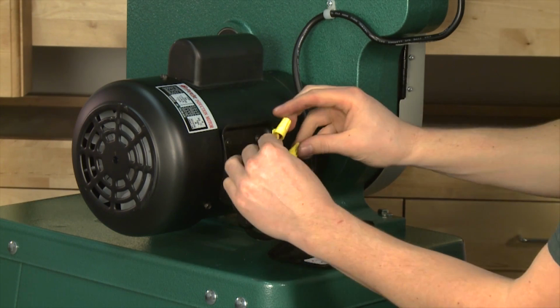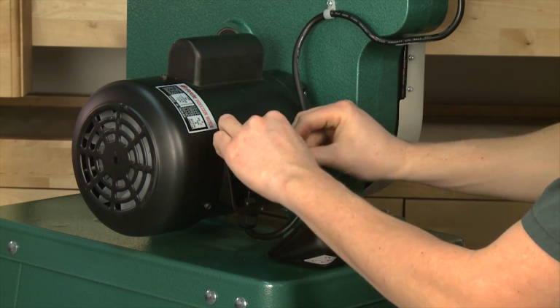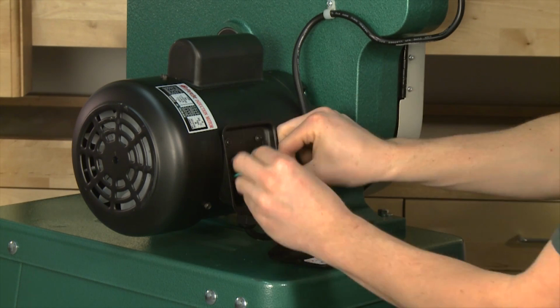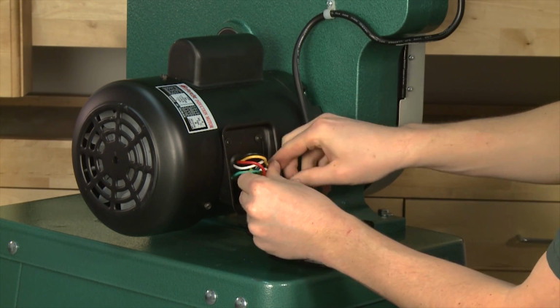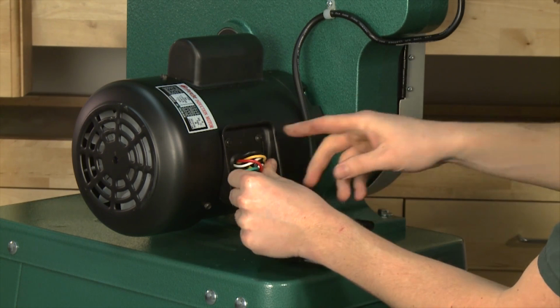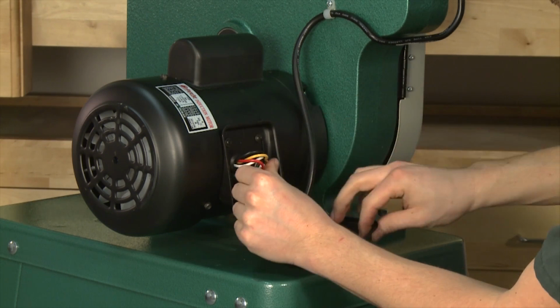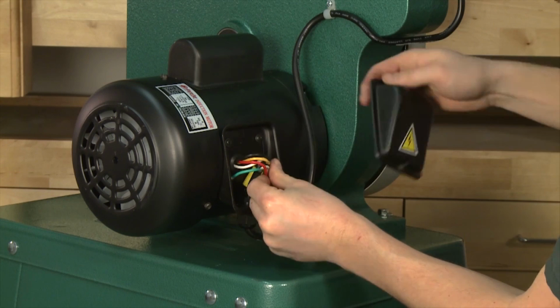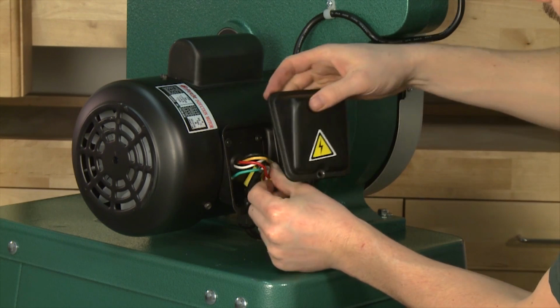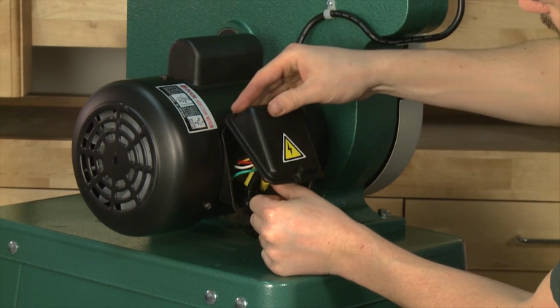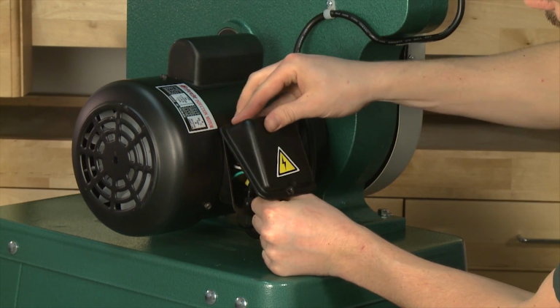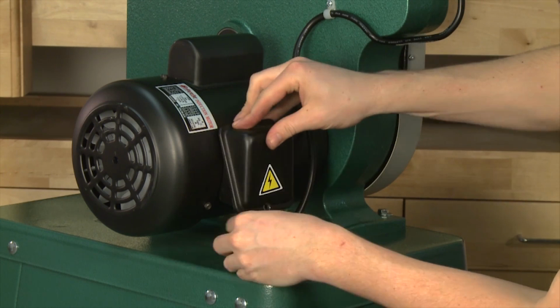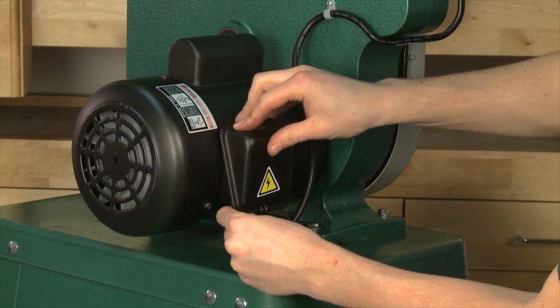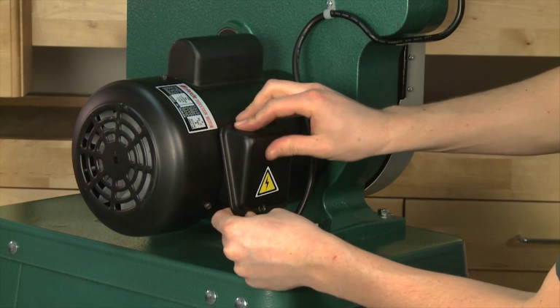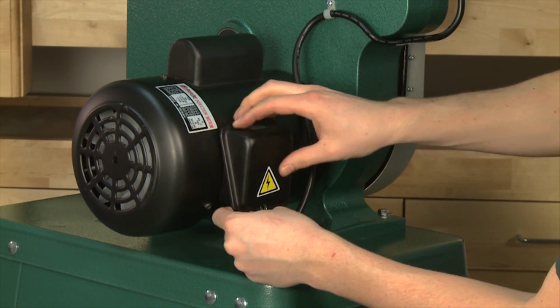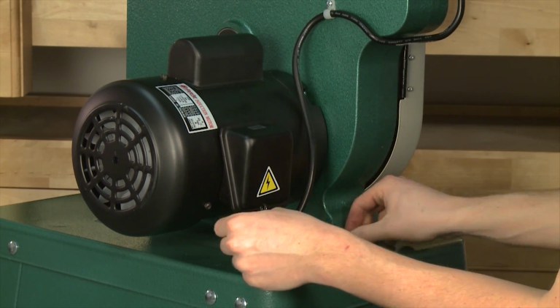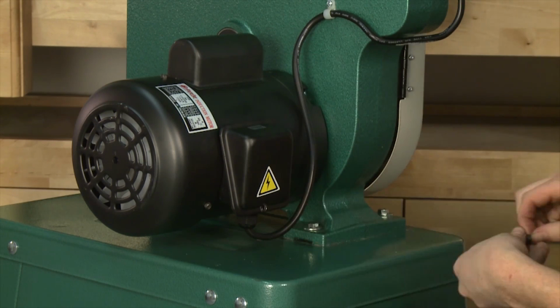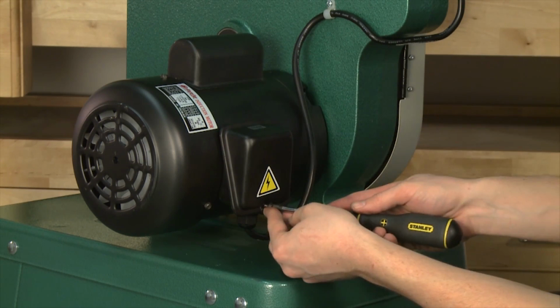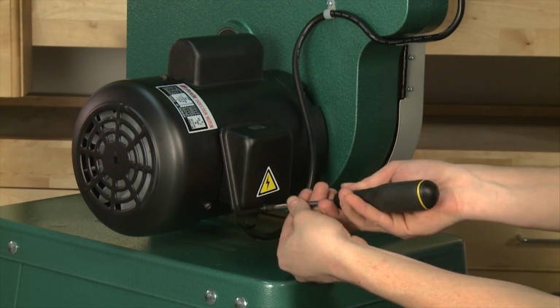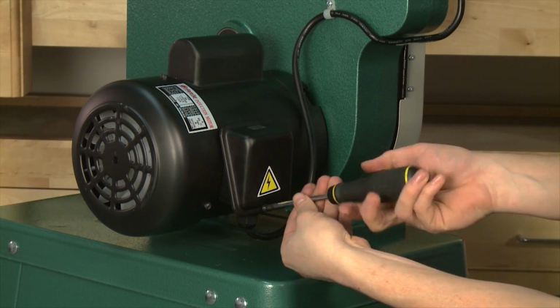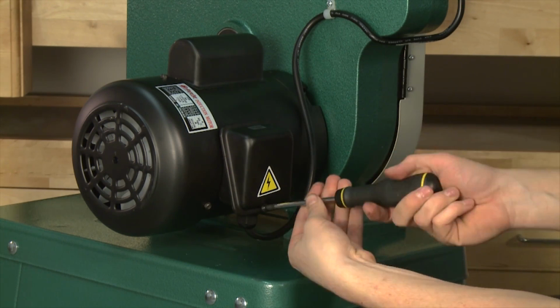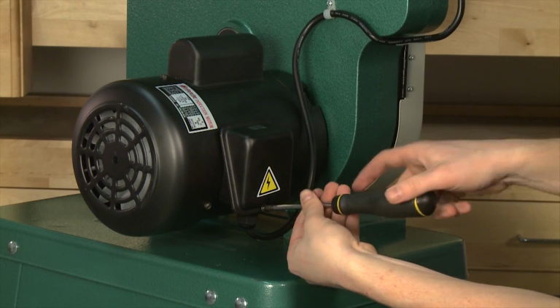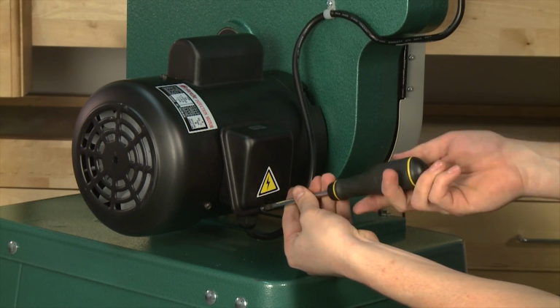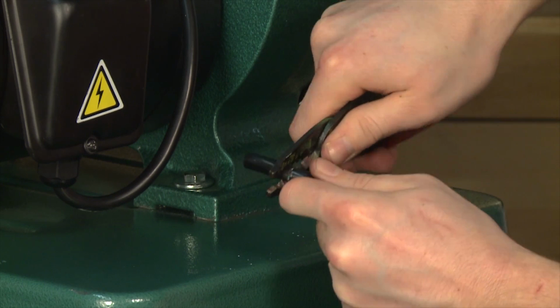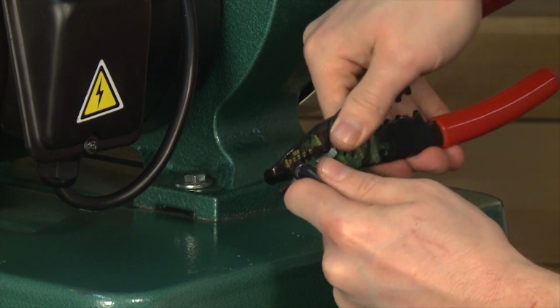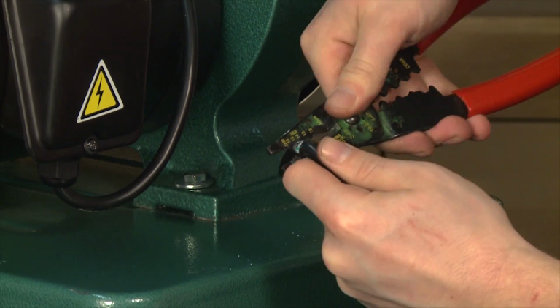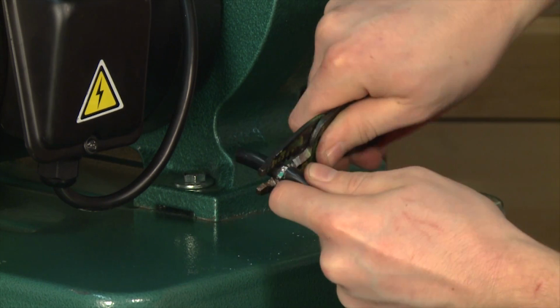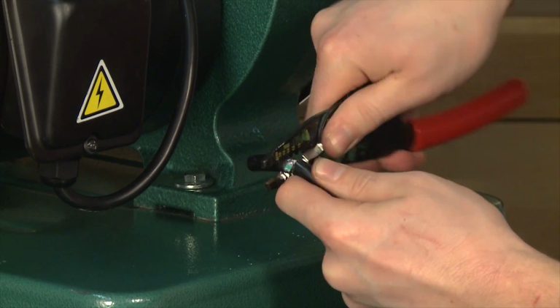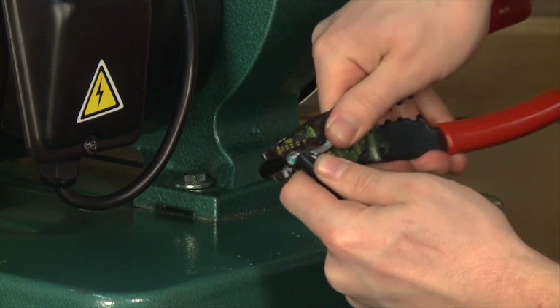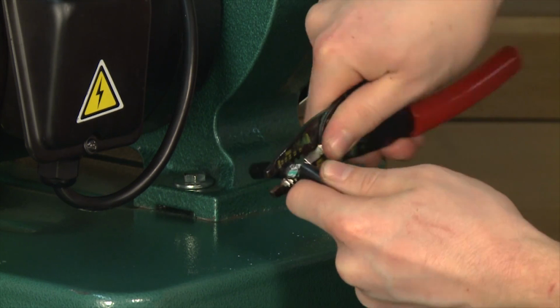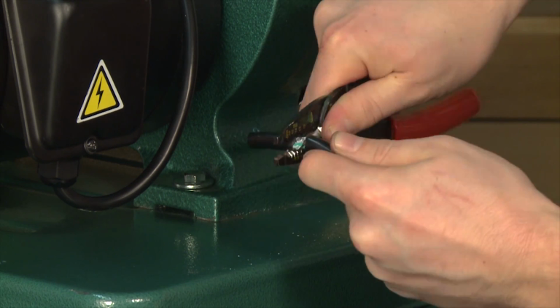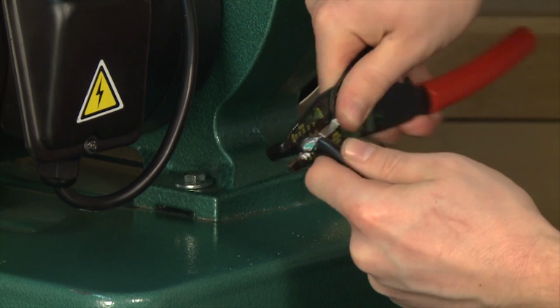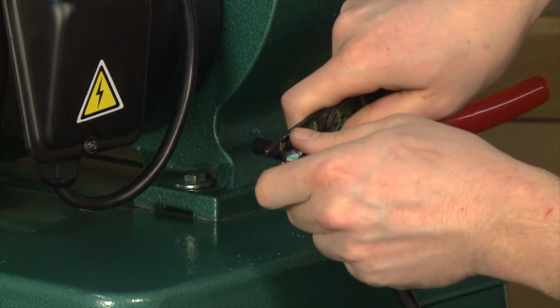Making sure all of the wires are tucked inside, put the wire box cover back on. Then strip back the insulation and prepare the end of the cord for the installation of the new plug.